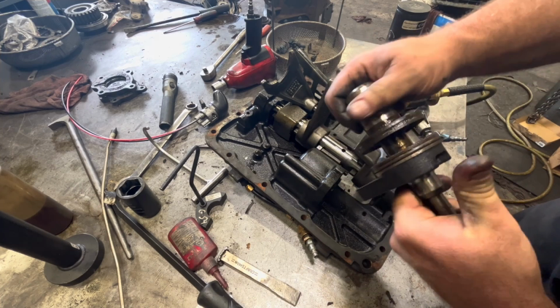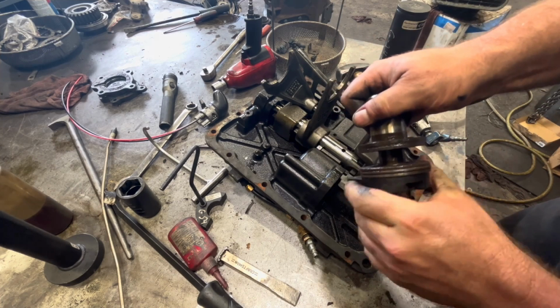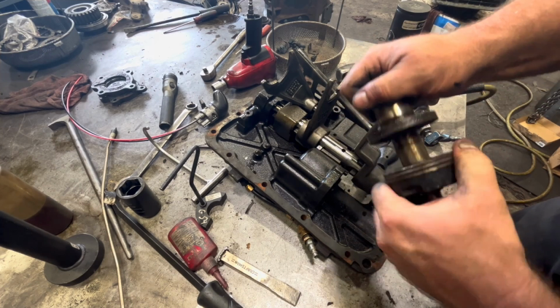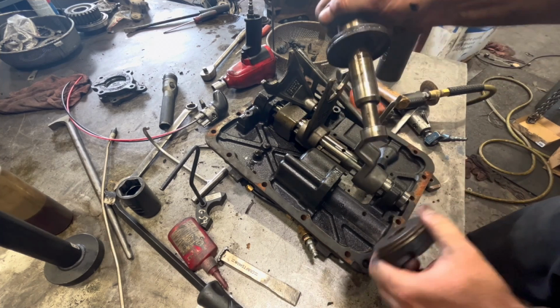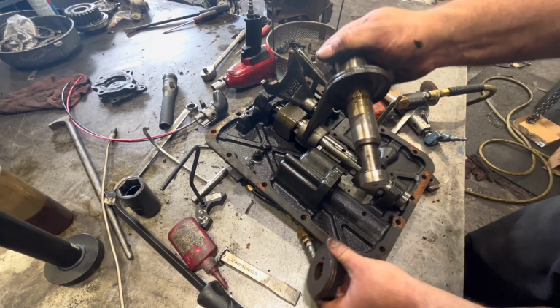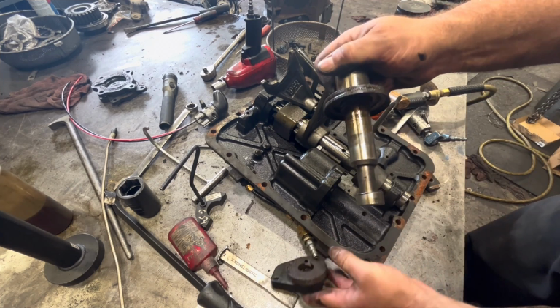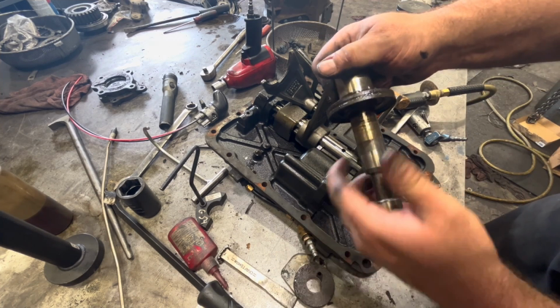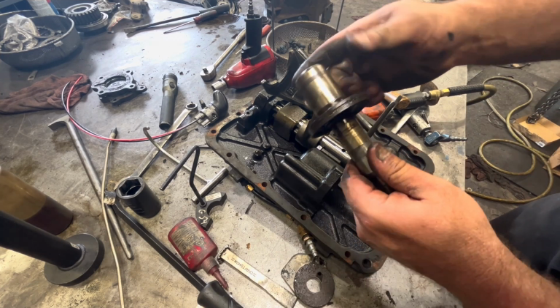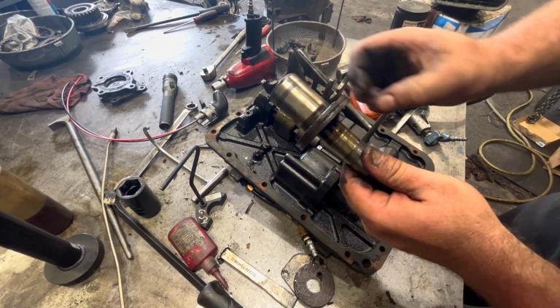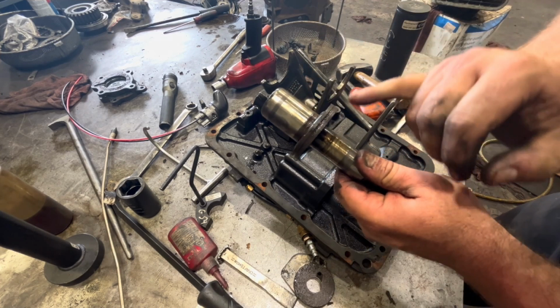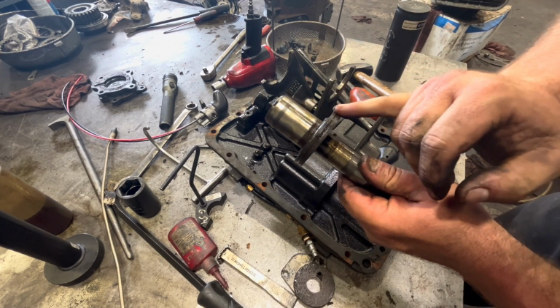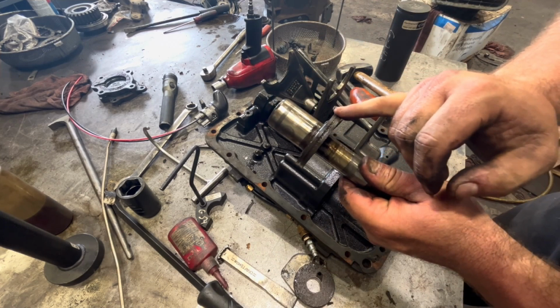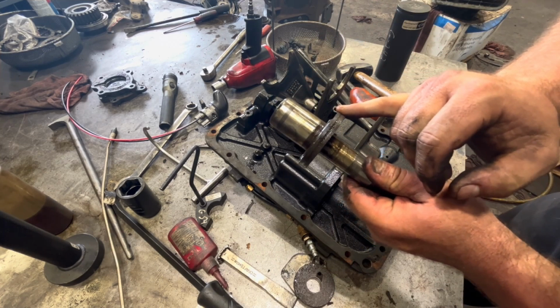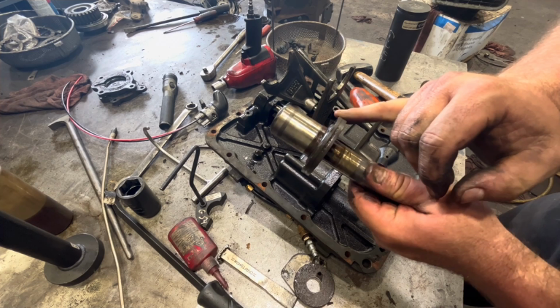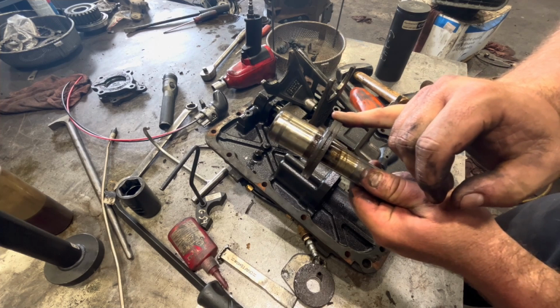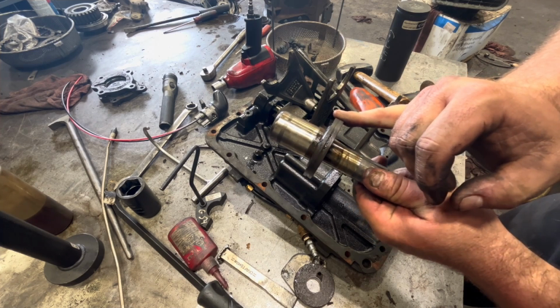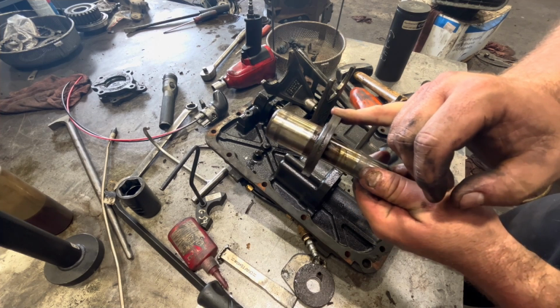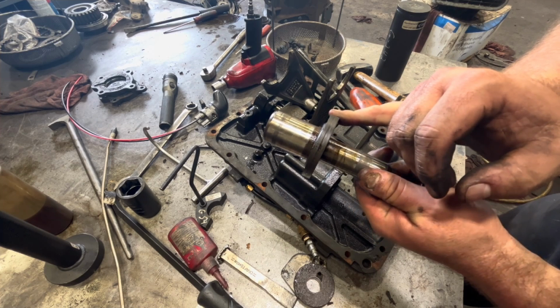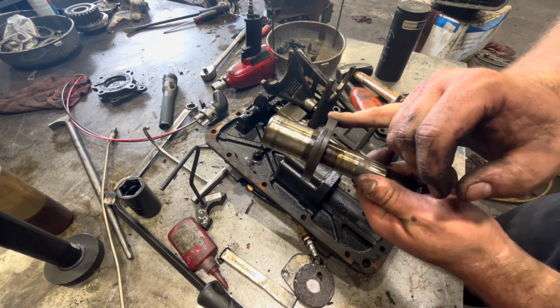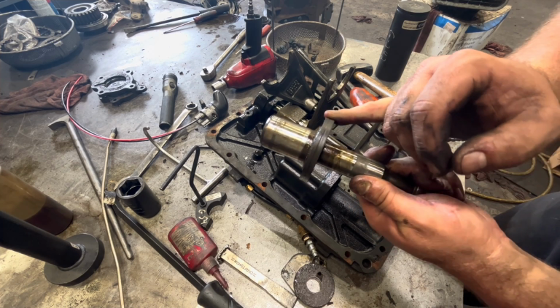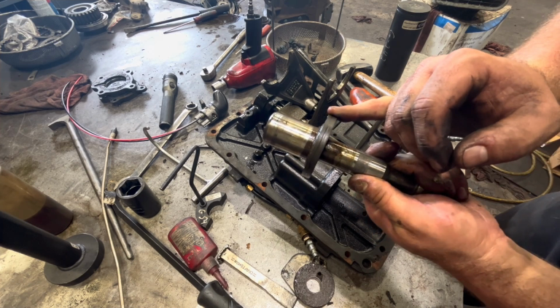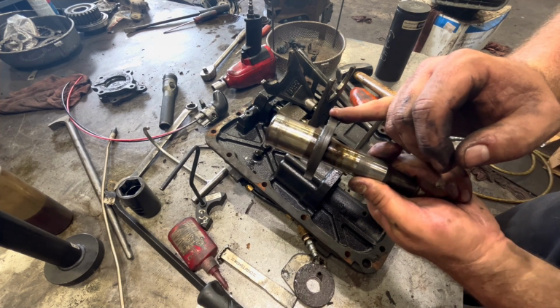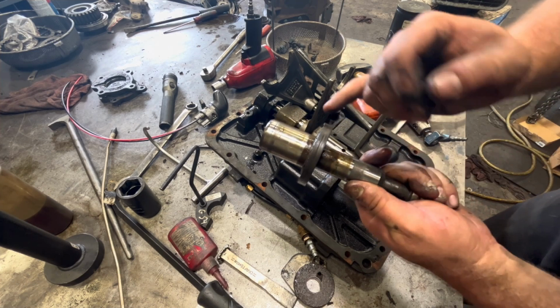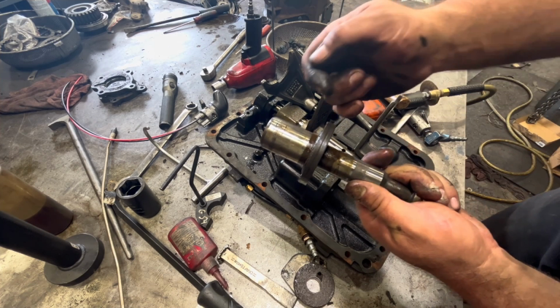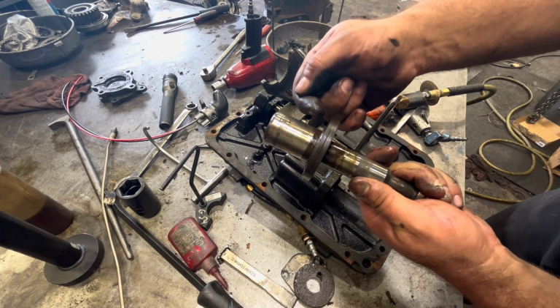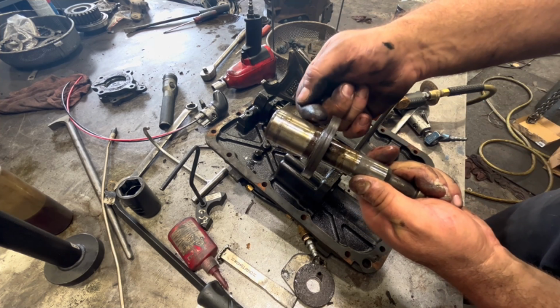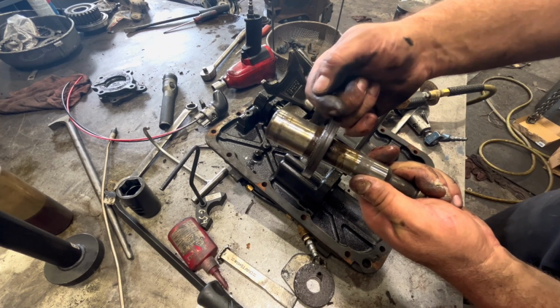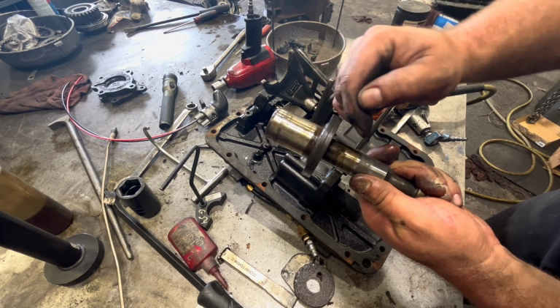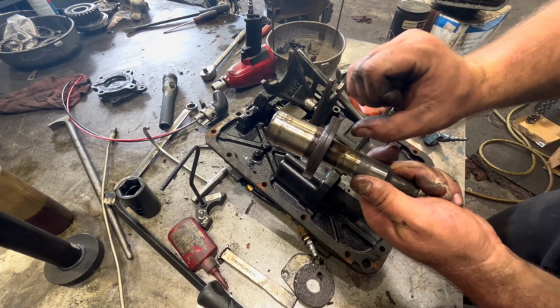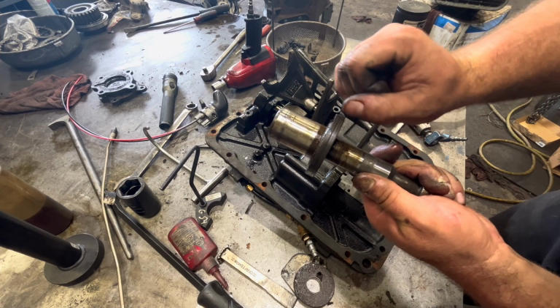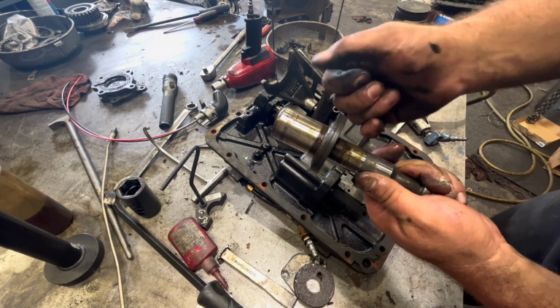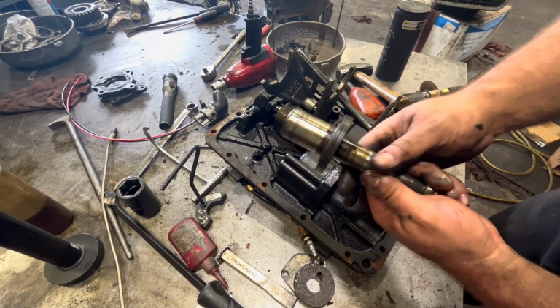Look how flat that O-ring is already. Very flat. Air can bypass right past that on either side.